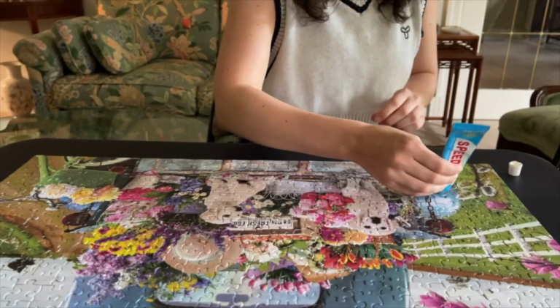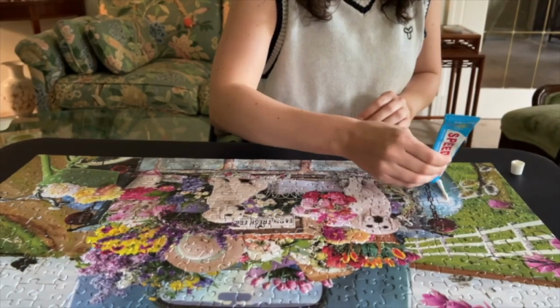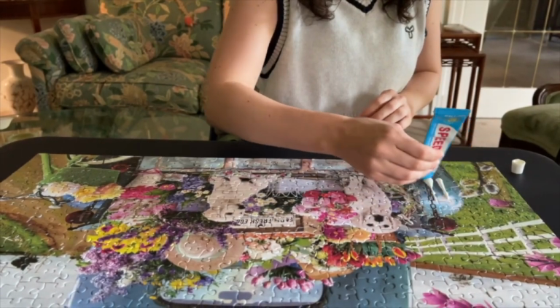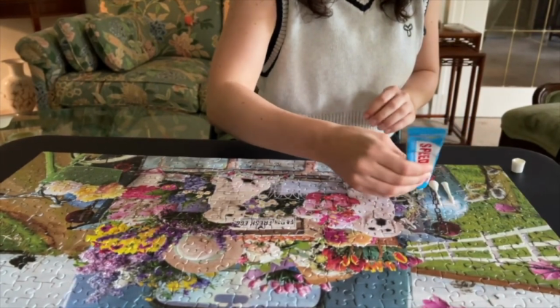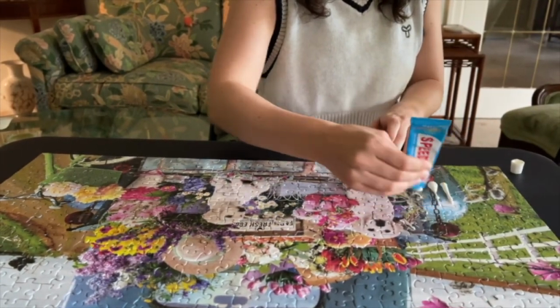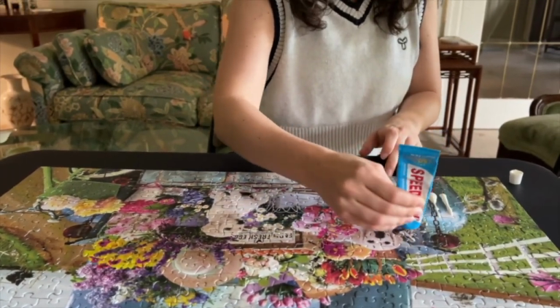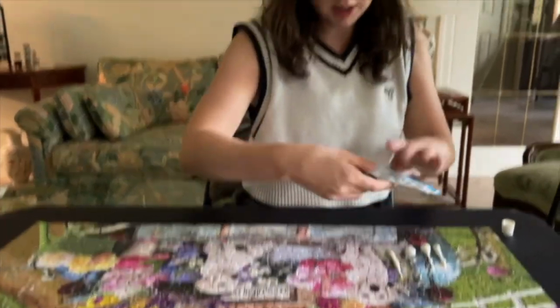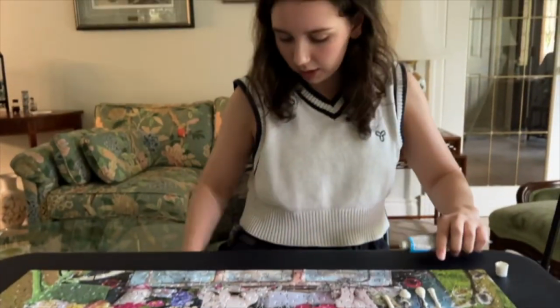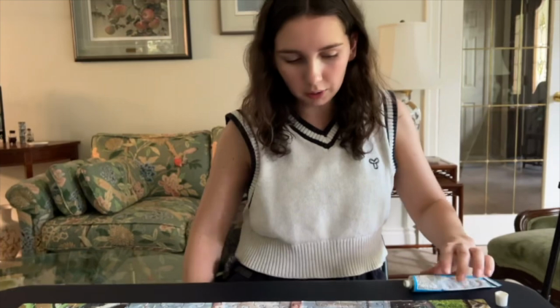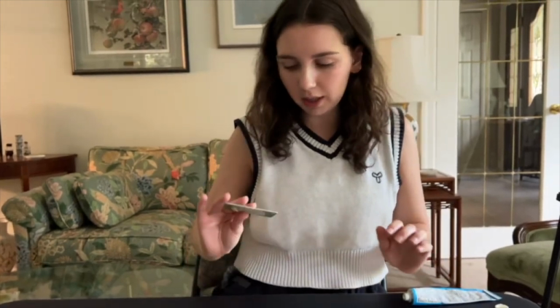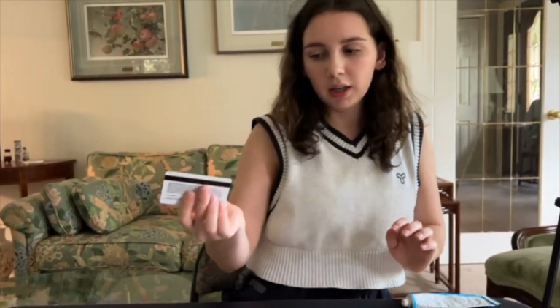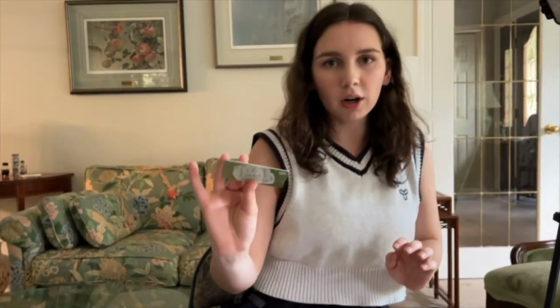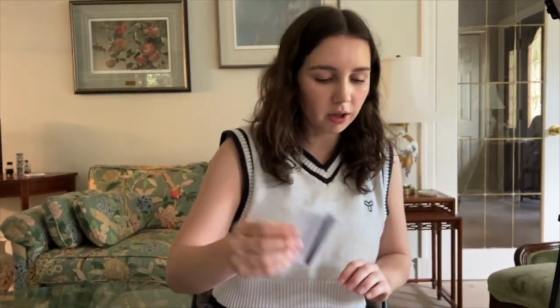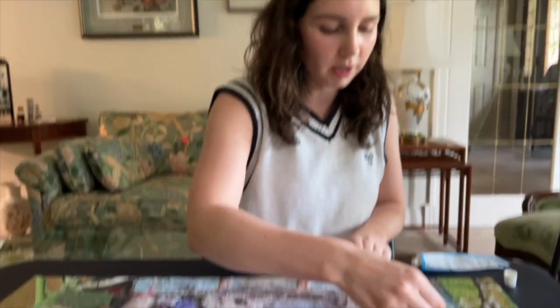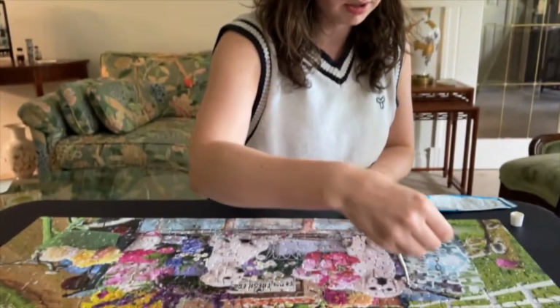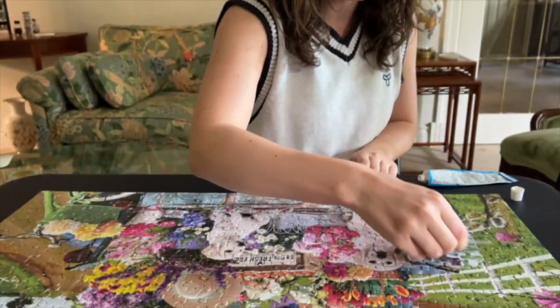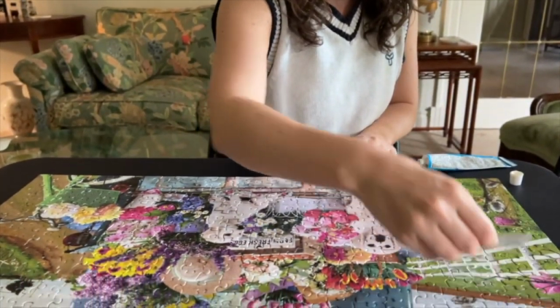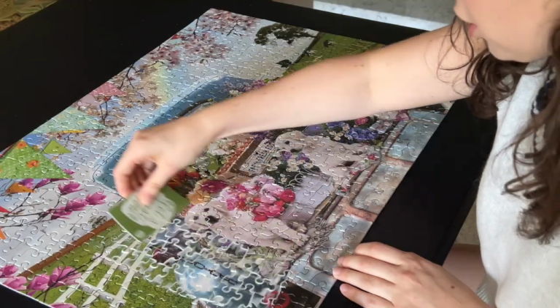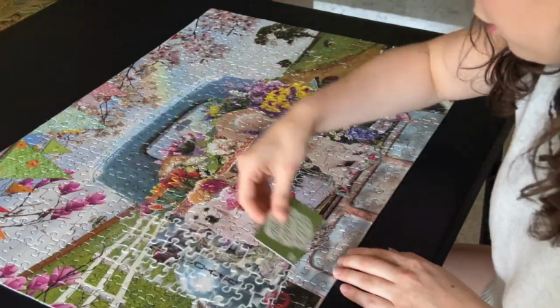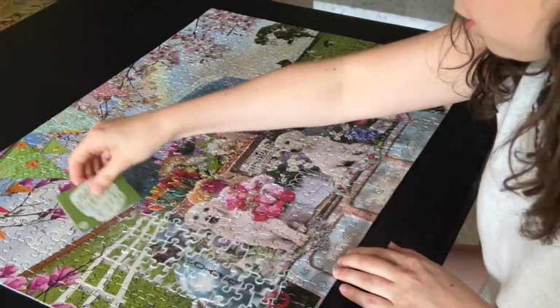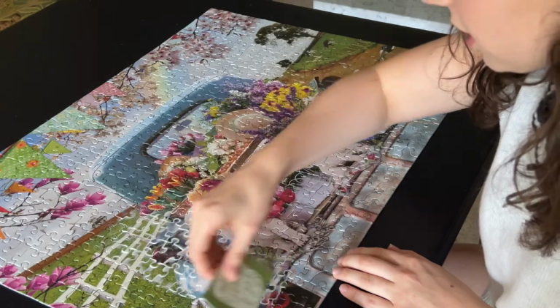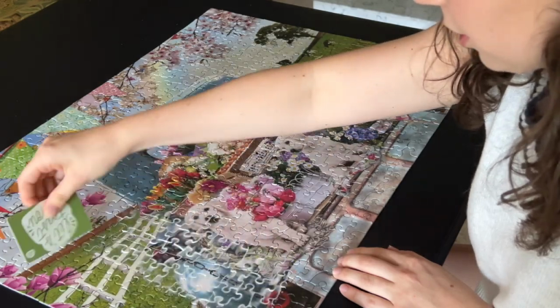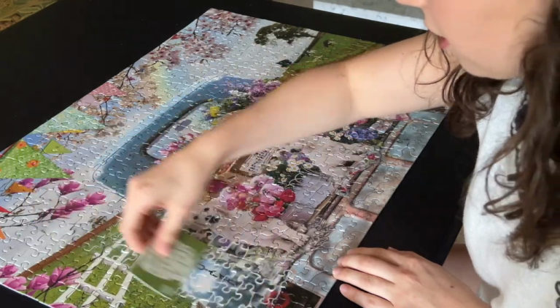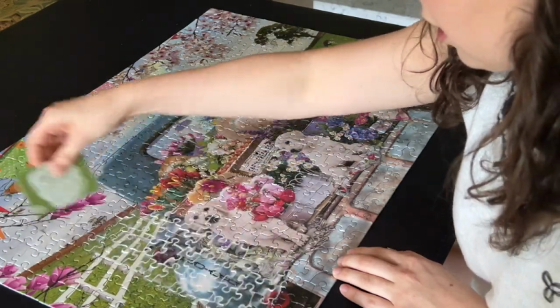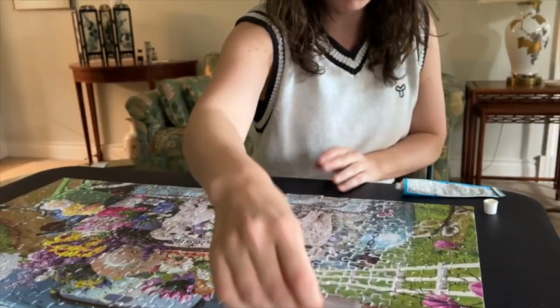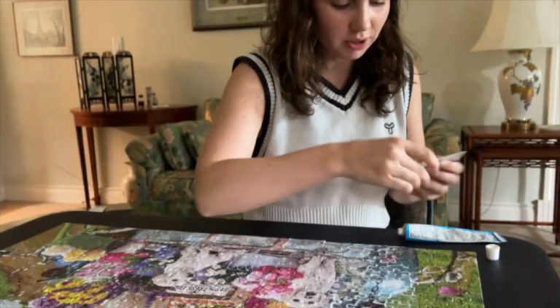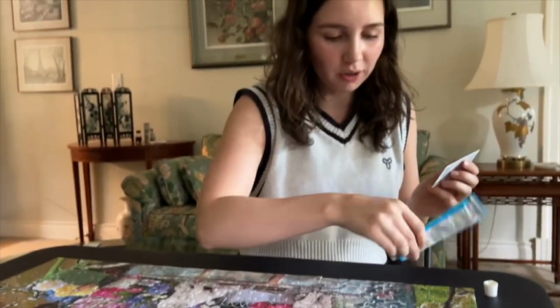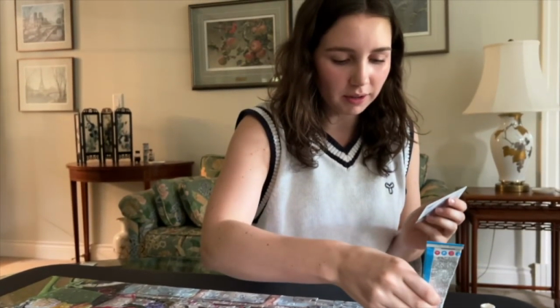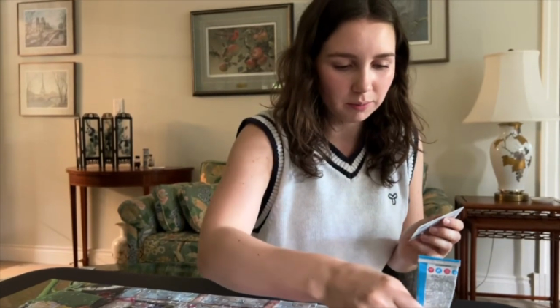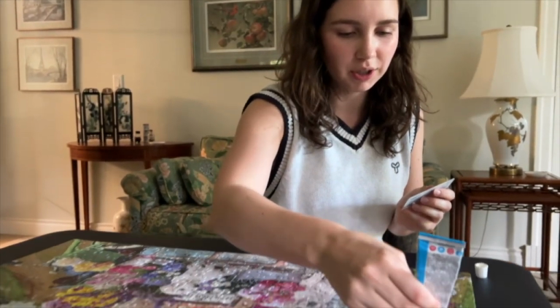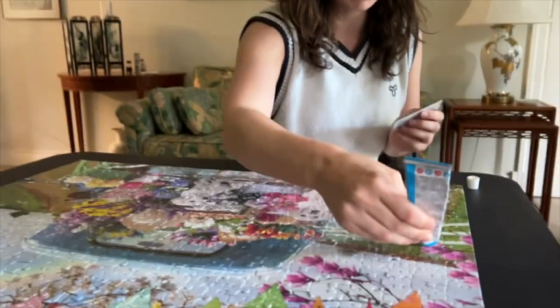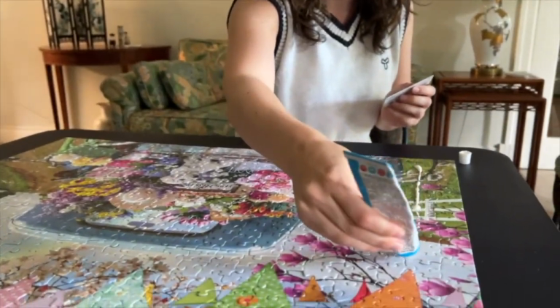So we're going to apply the glue — you can just apply a bunch at one time — and then you can grab any gift card or credit card and just kind of push the glue through so it seeps through. Then we're just going to do that all over the puzzle; make sure you don't miss any spots.